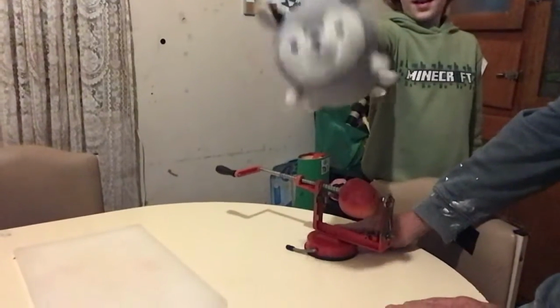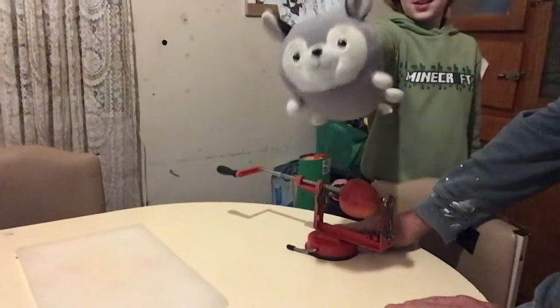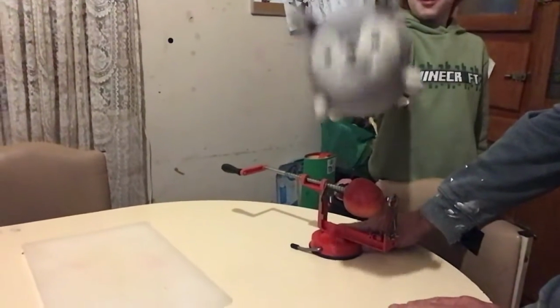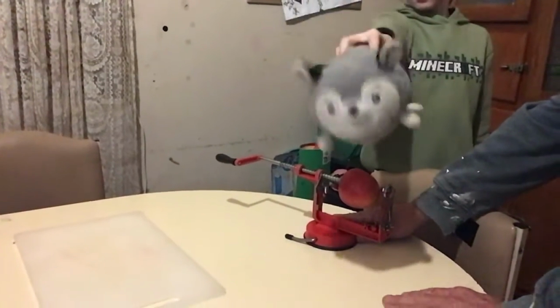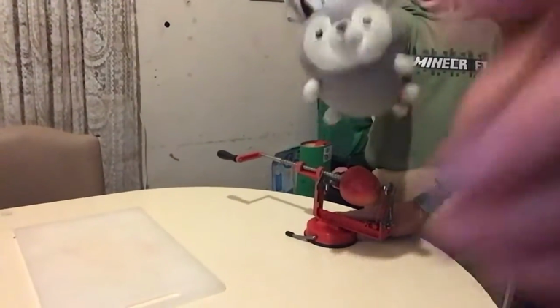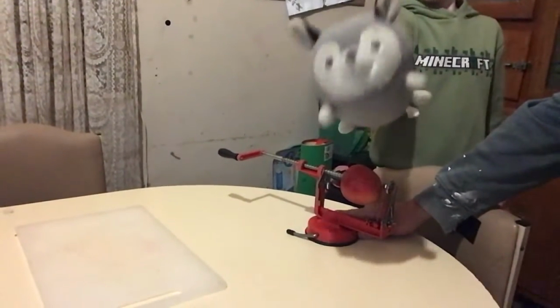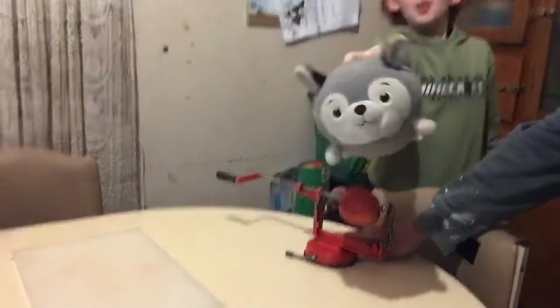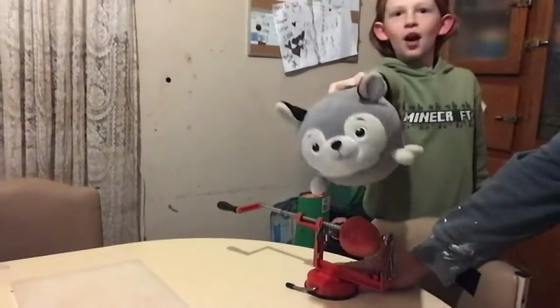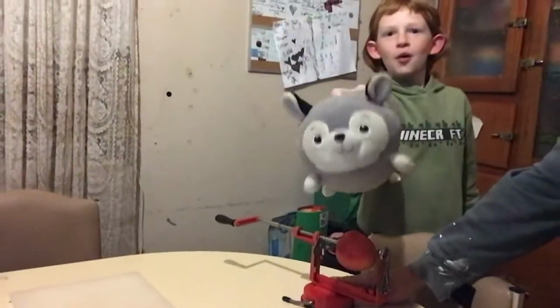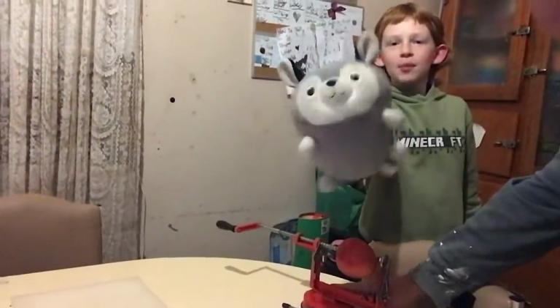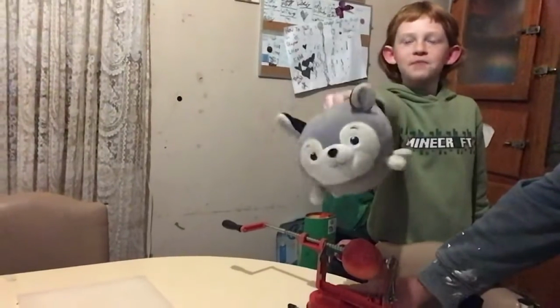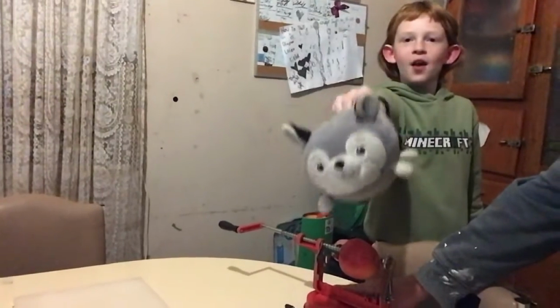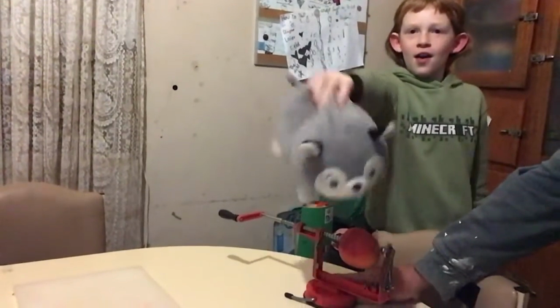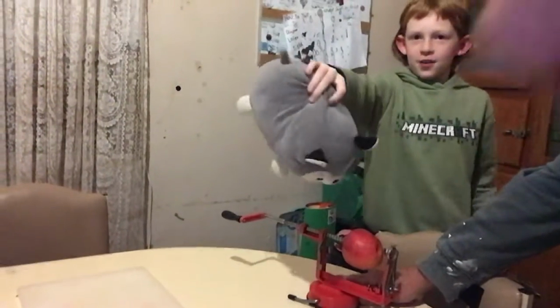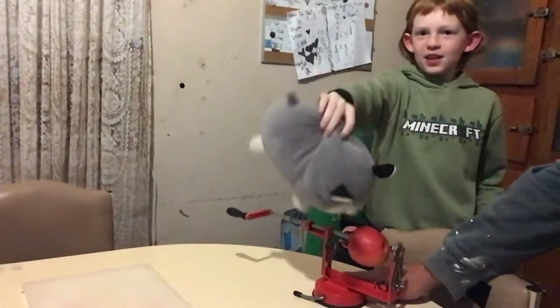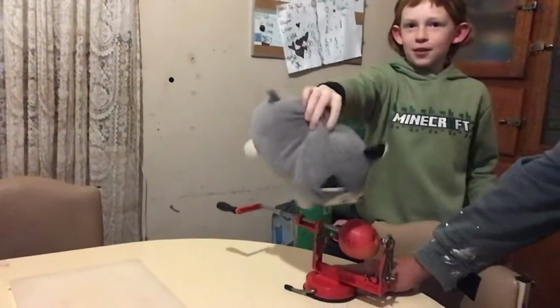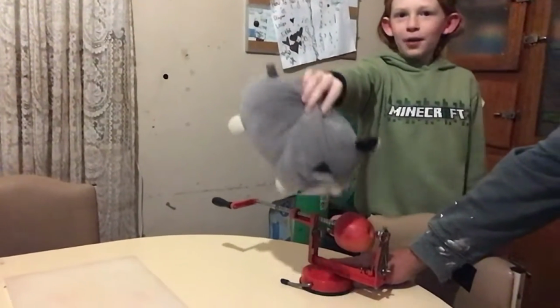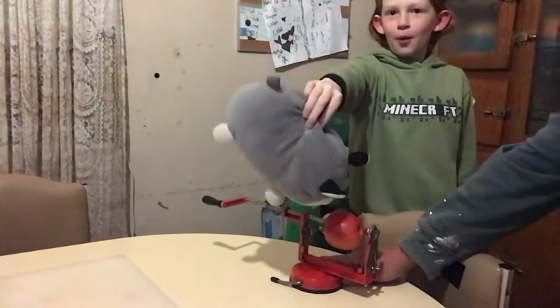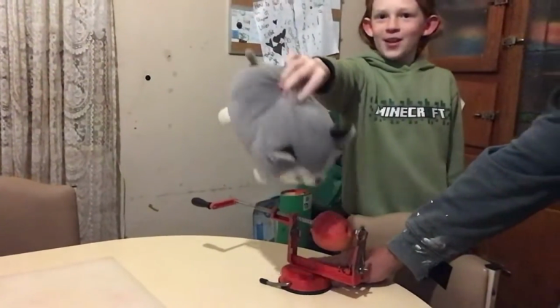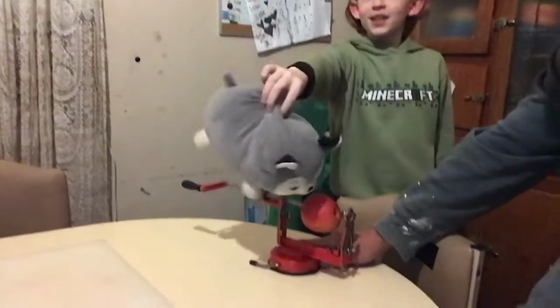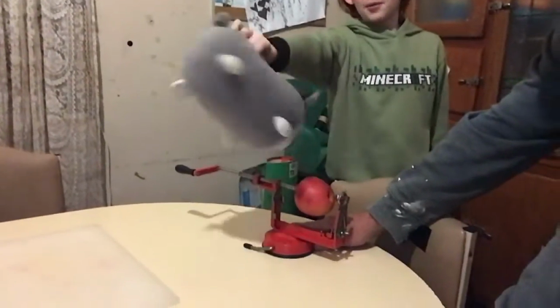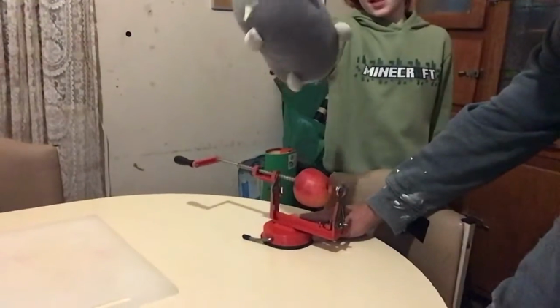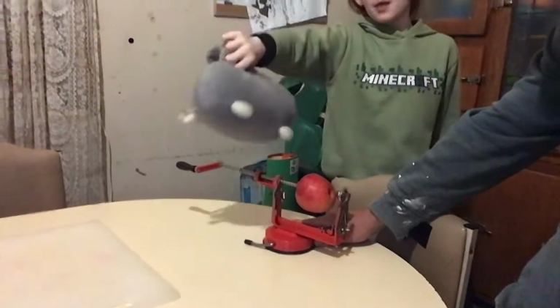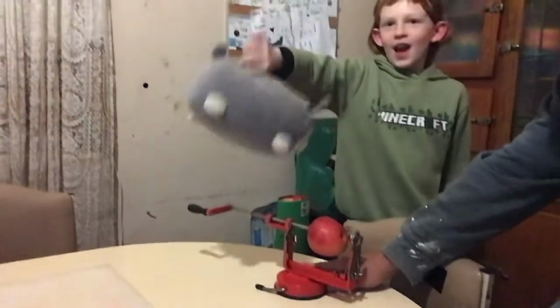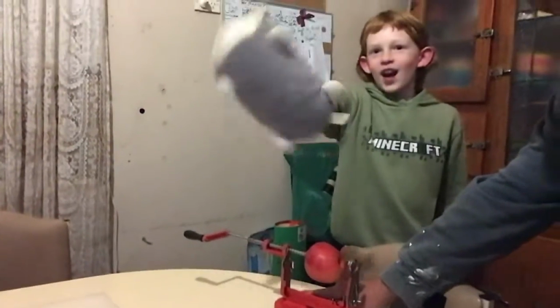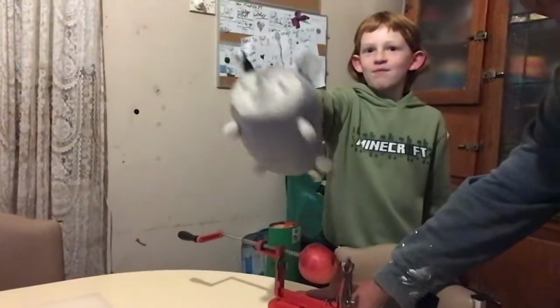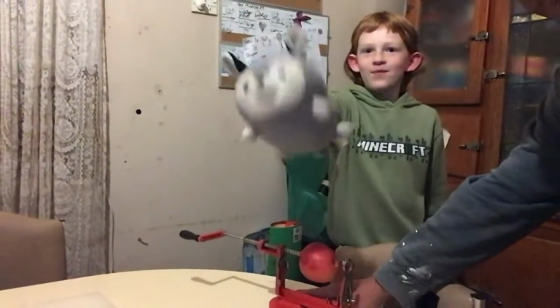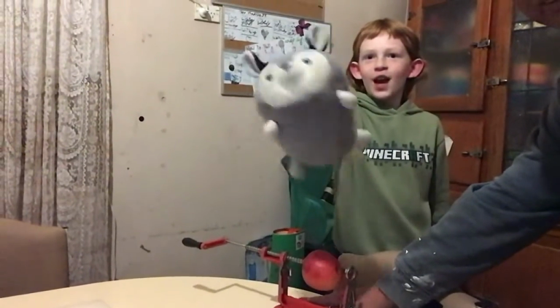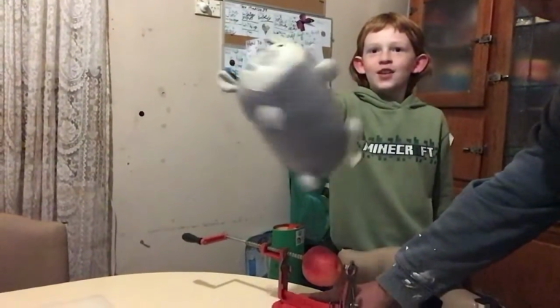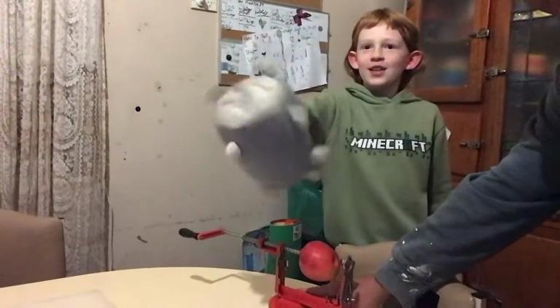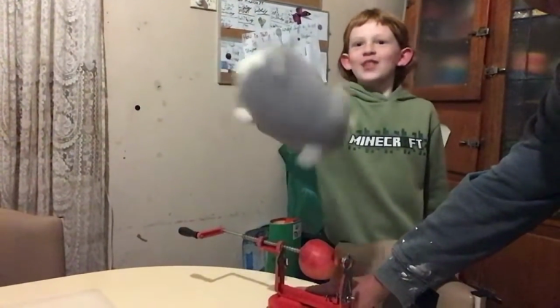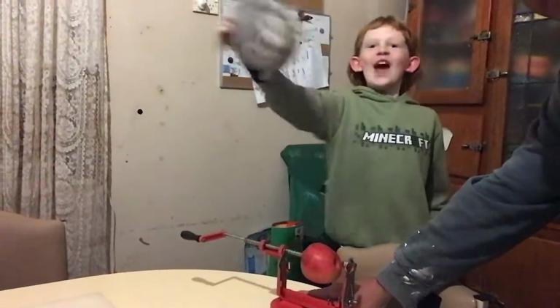Hi guys, it's me Freckles and today we are going to be turning this cute little apple into a slinky, and we're going to get another one and tie it. Okay guys, so now let's get into it.